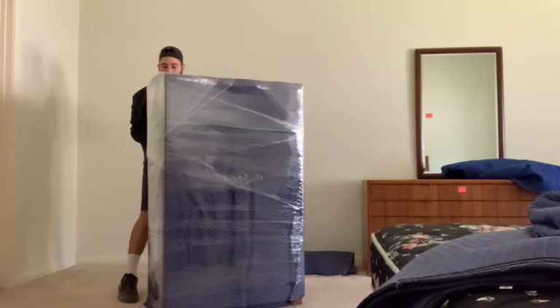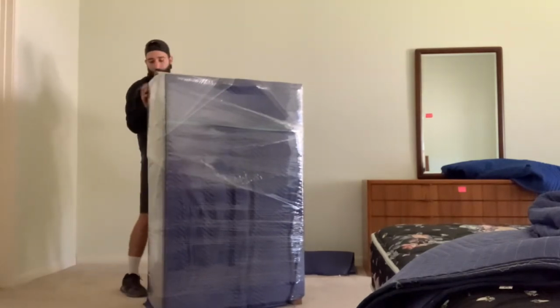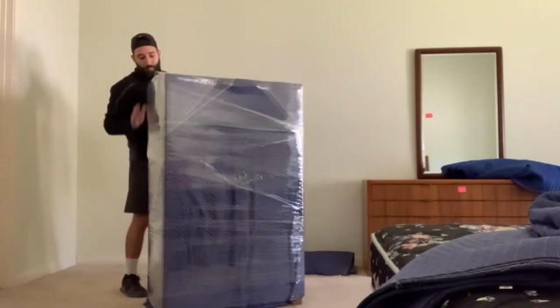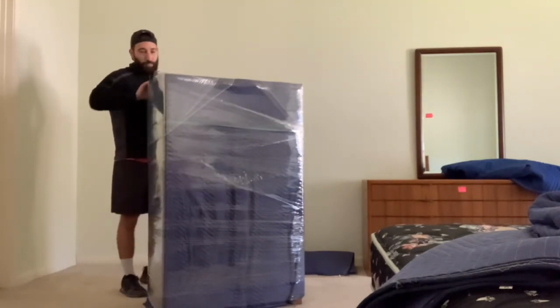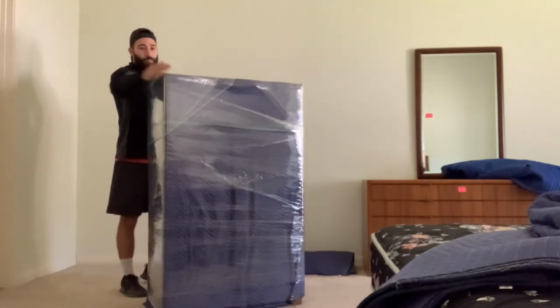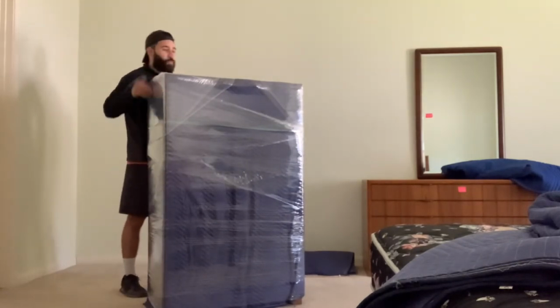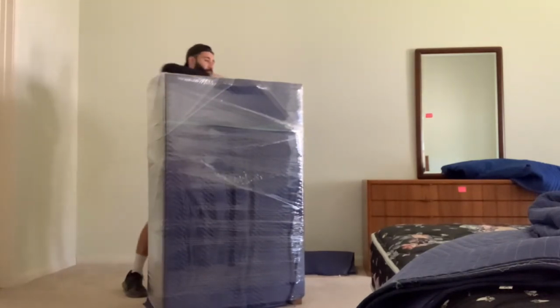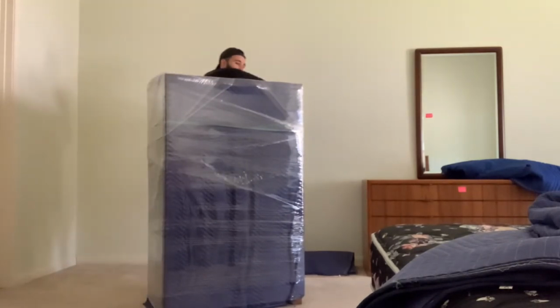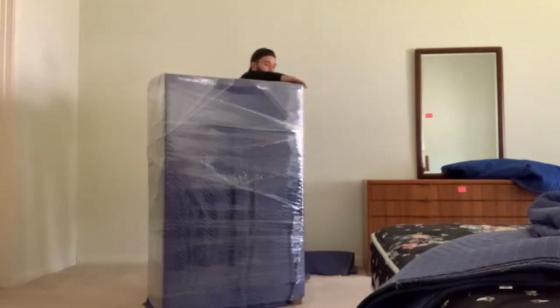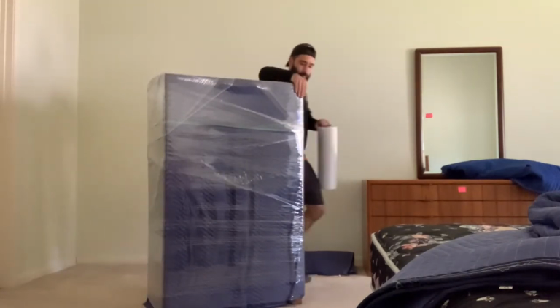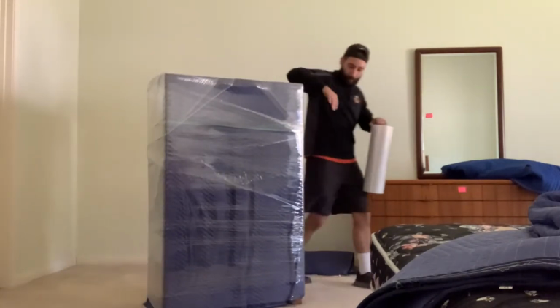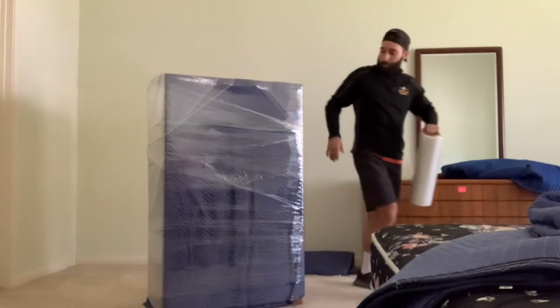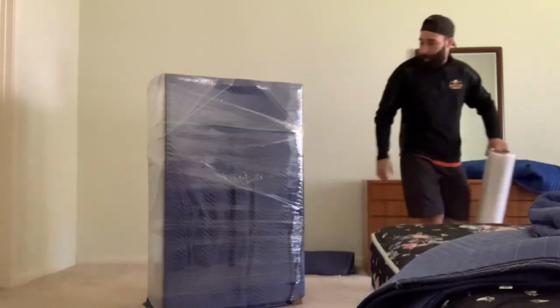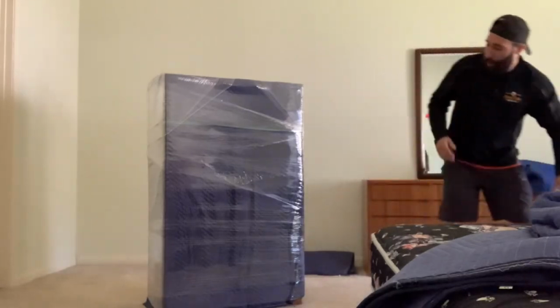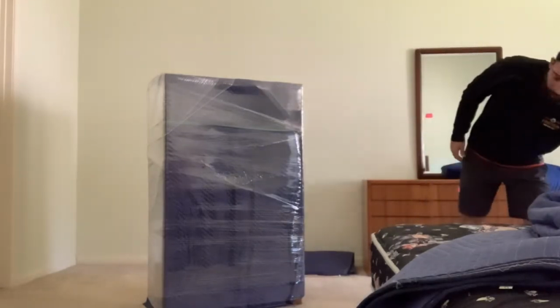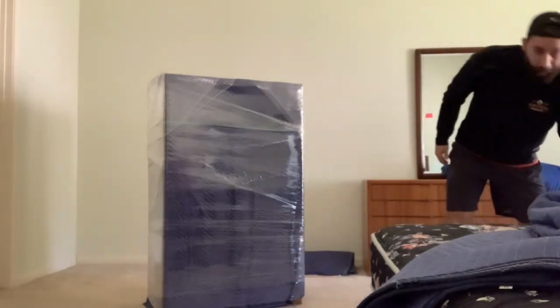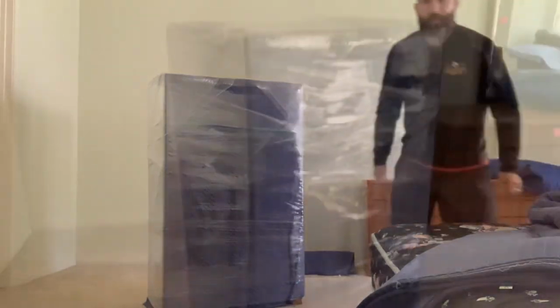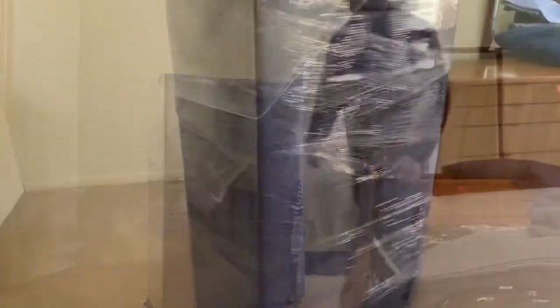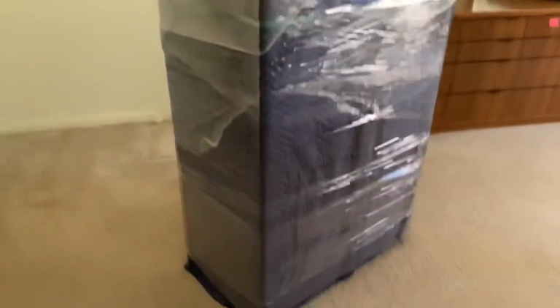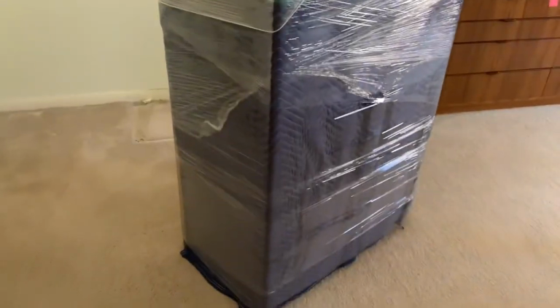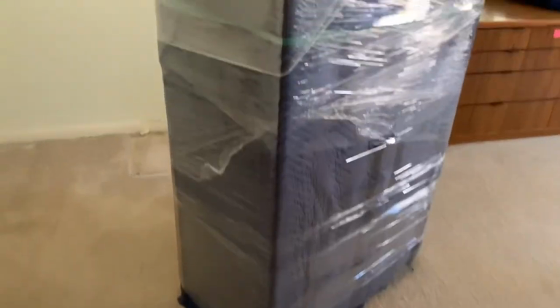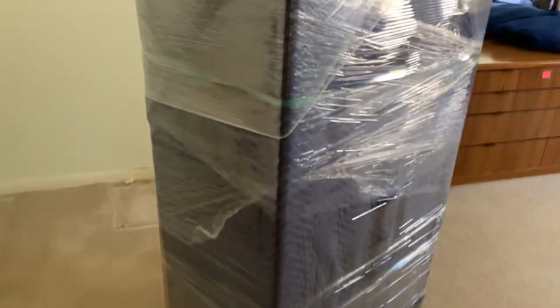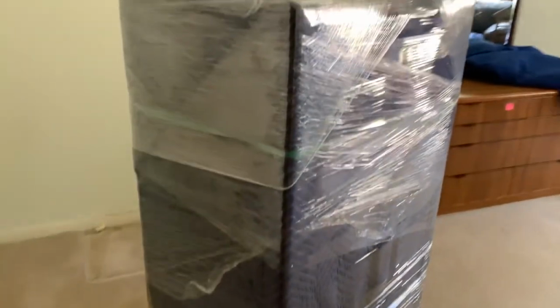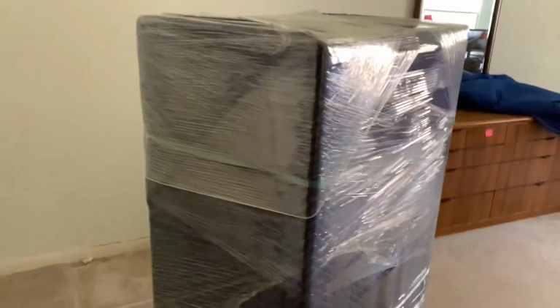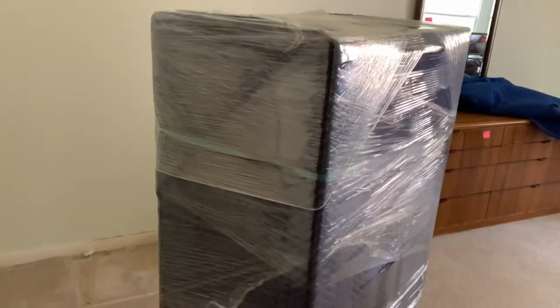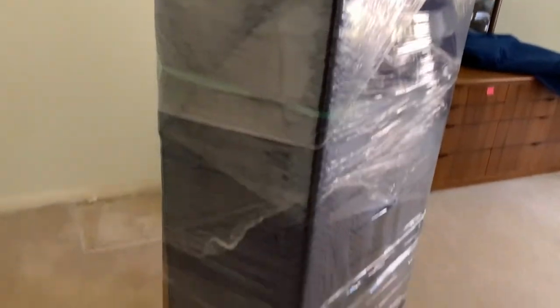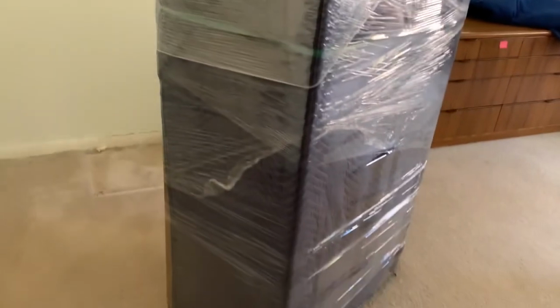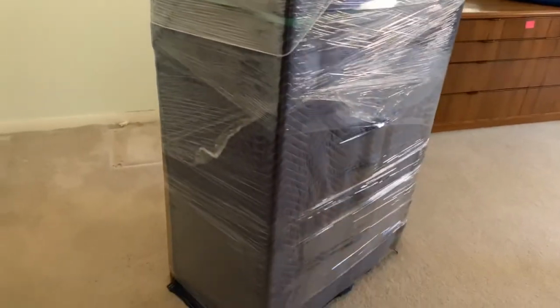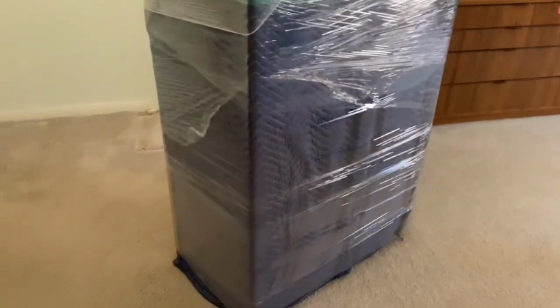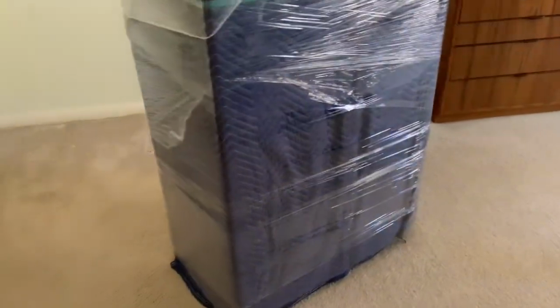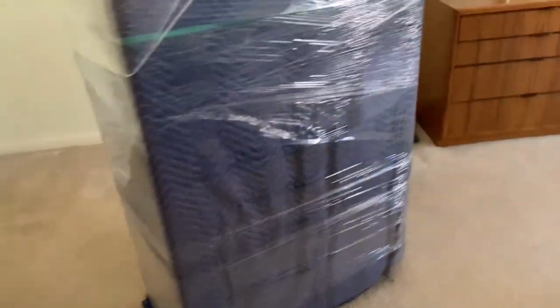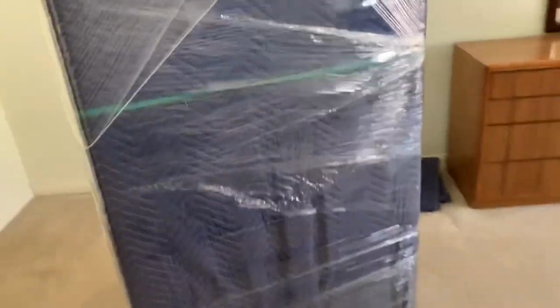And there you have it, wrapped chest of drawers. Remember, if you do like this video, make sure to like, share and subscribe. Thanks again for watching this video.